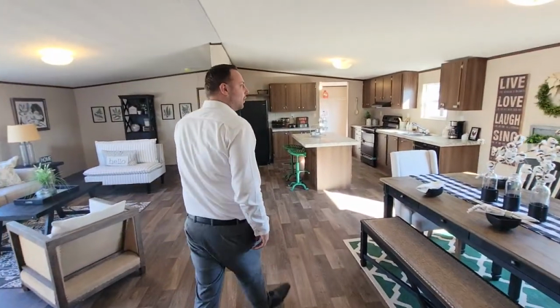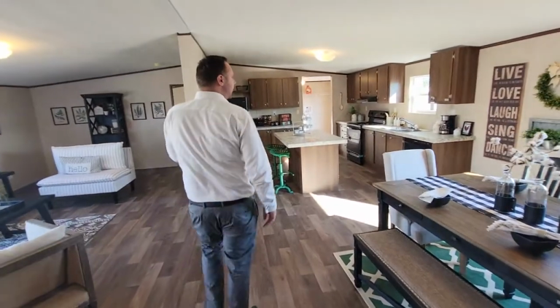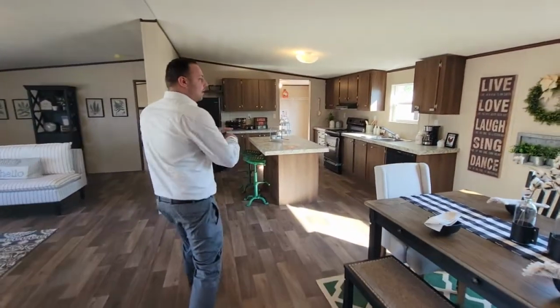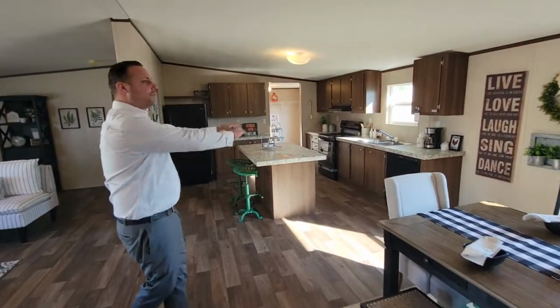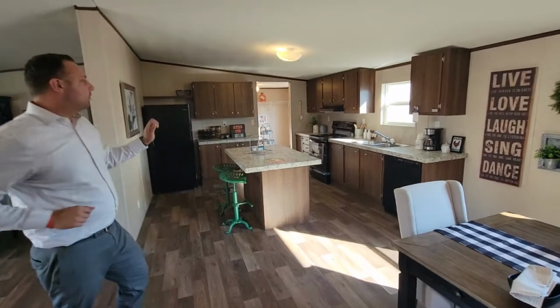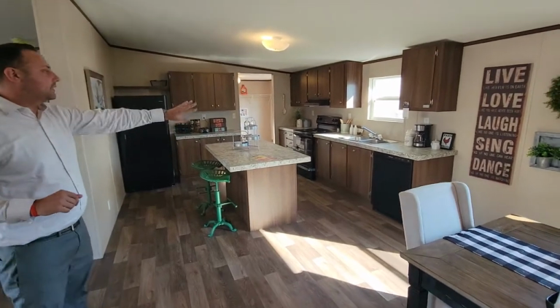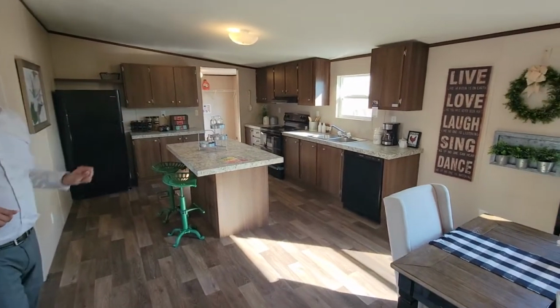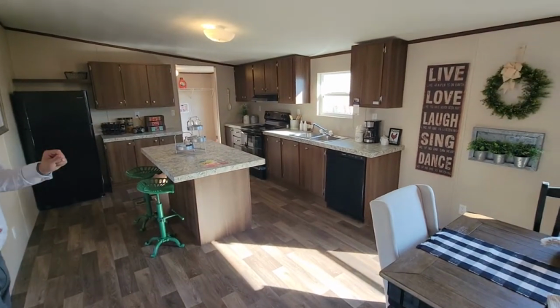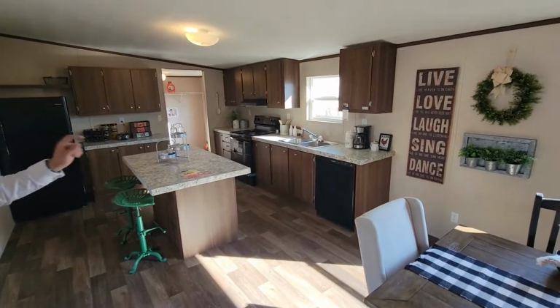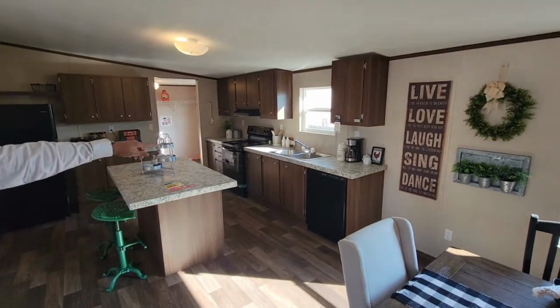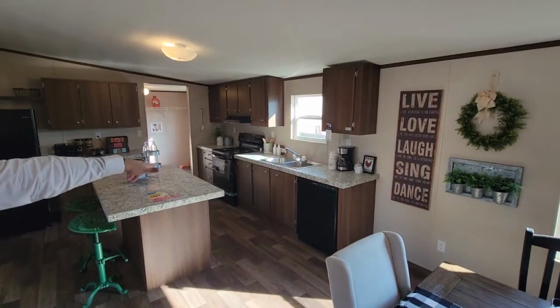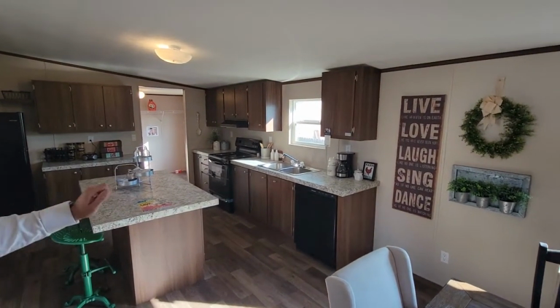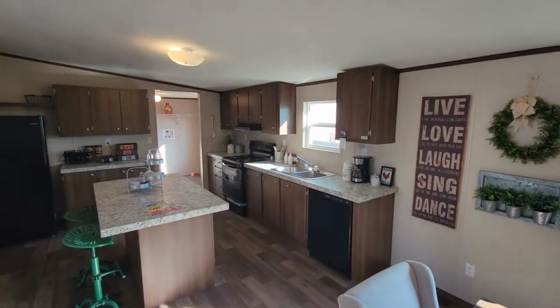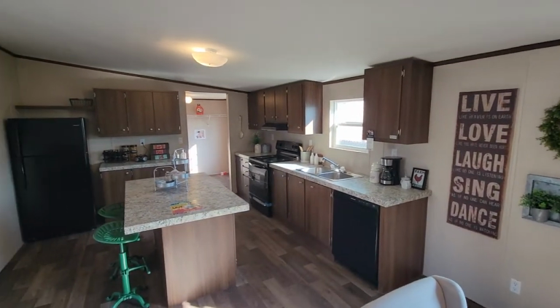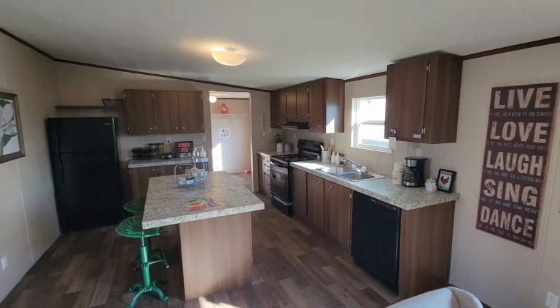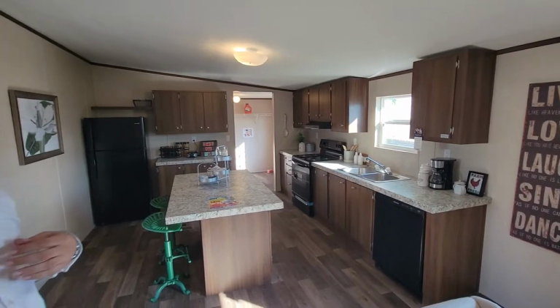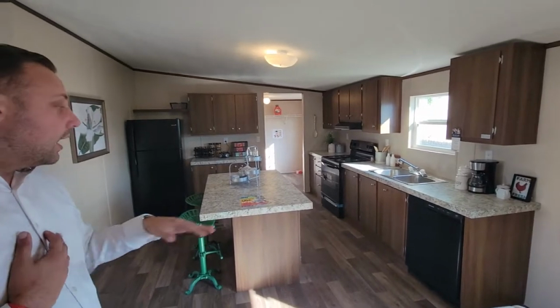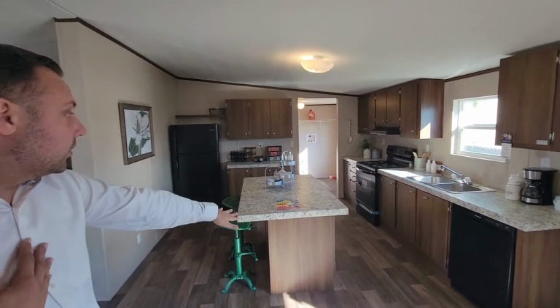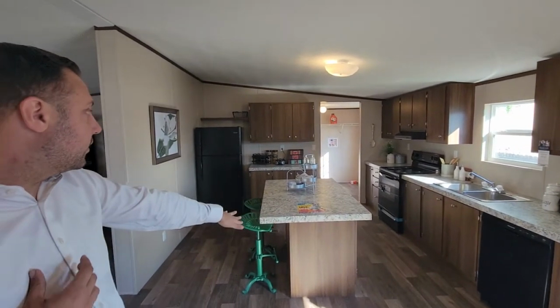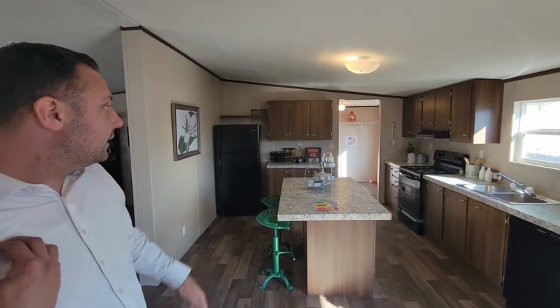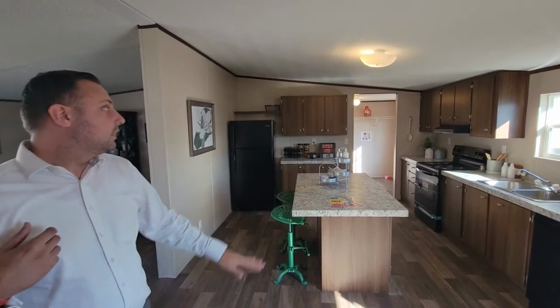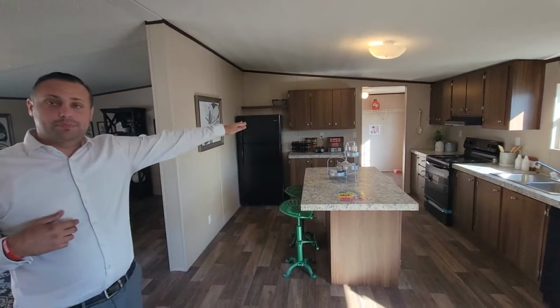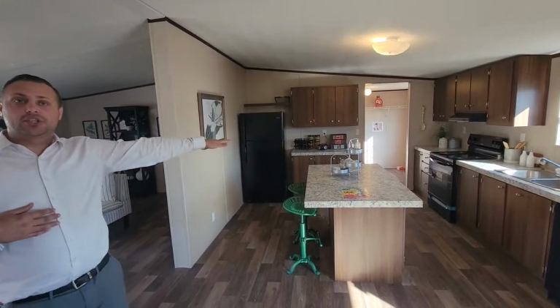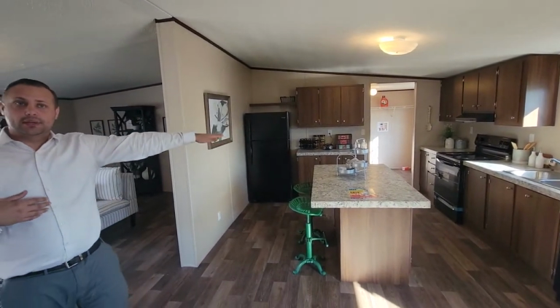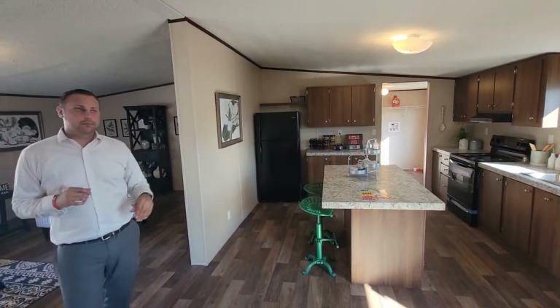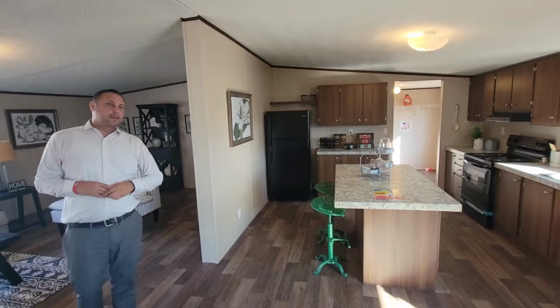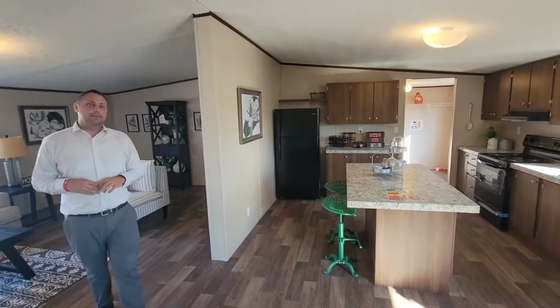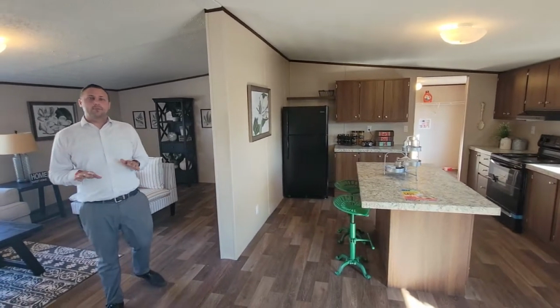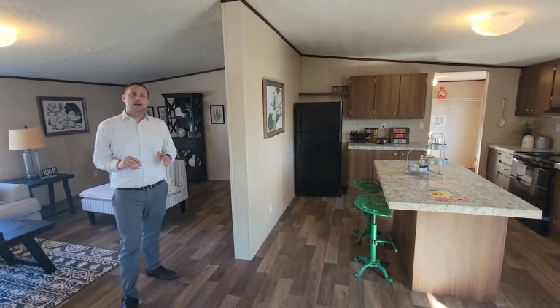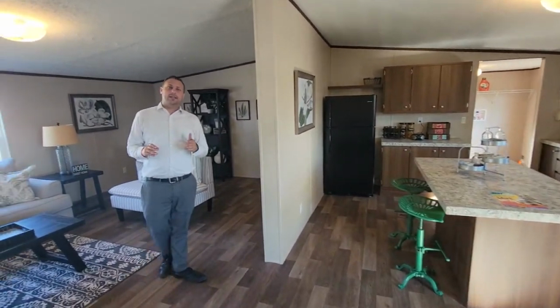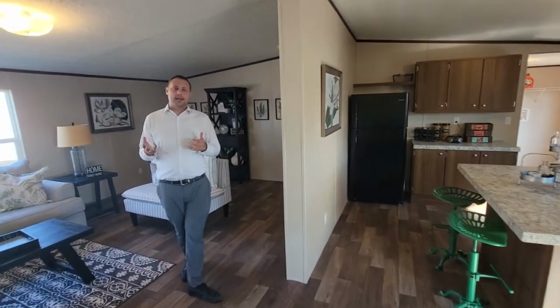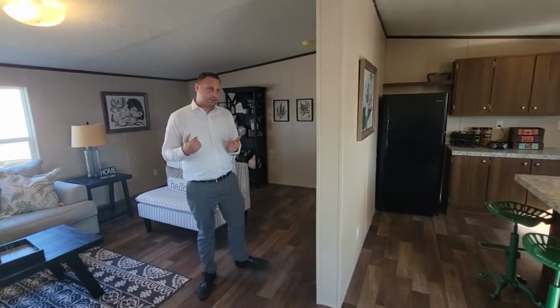Look at this kitchen — beautiful open floor plan, tons of cabinet space, Frigidaire appliances that come with a warranty. You also get the center island, a spacious utility room, and then my favorite part of the house is the master bedroom.